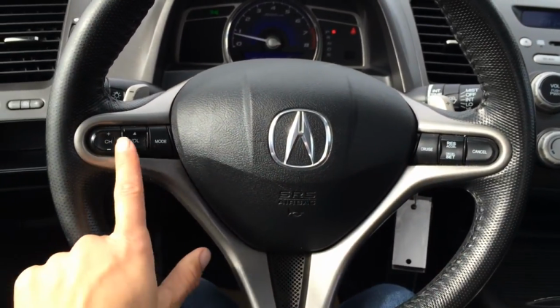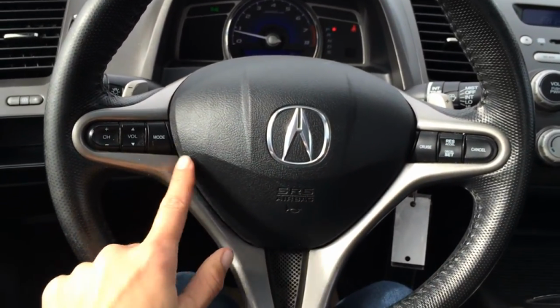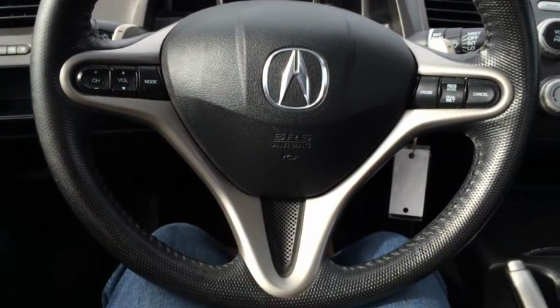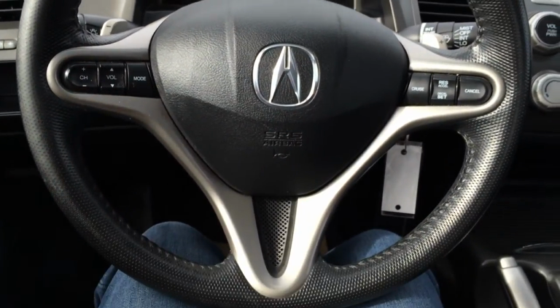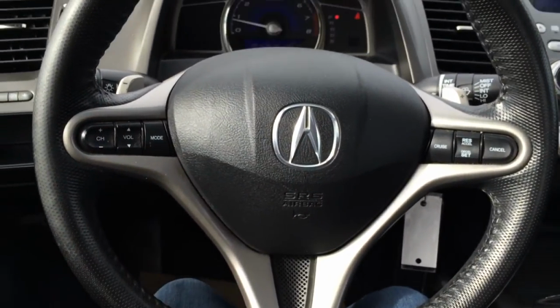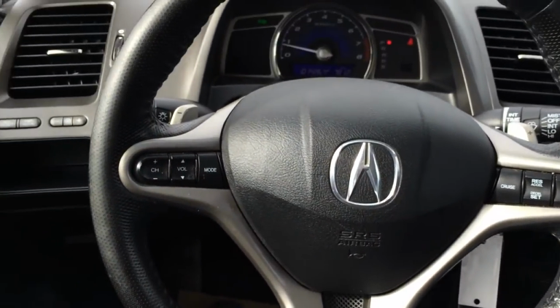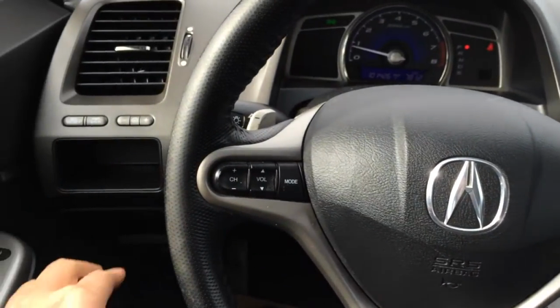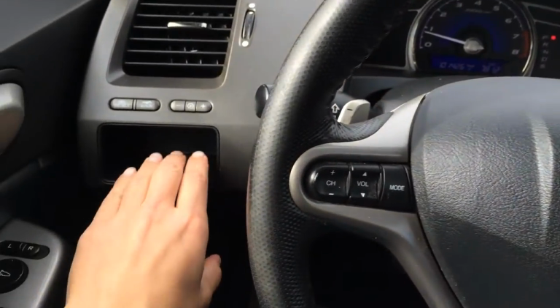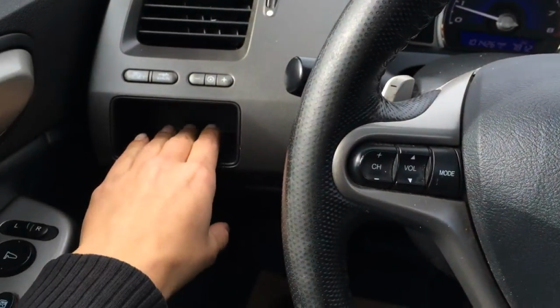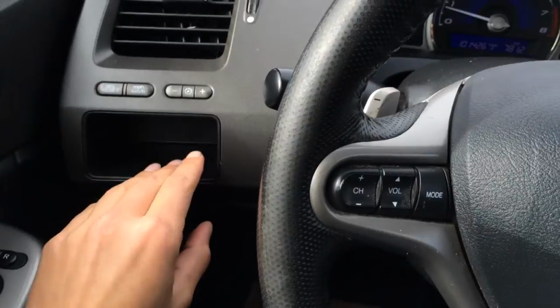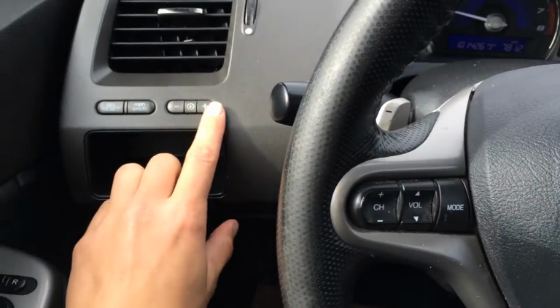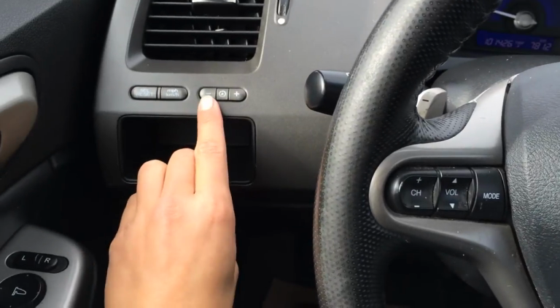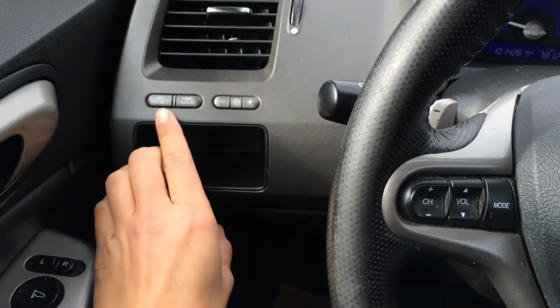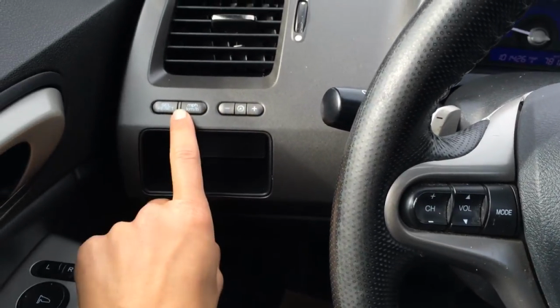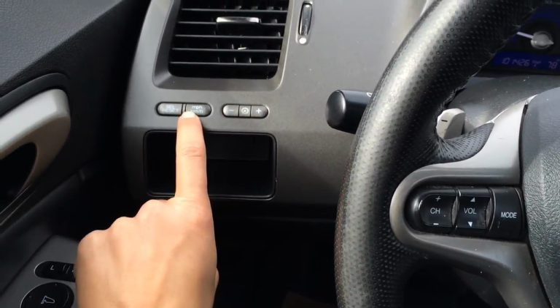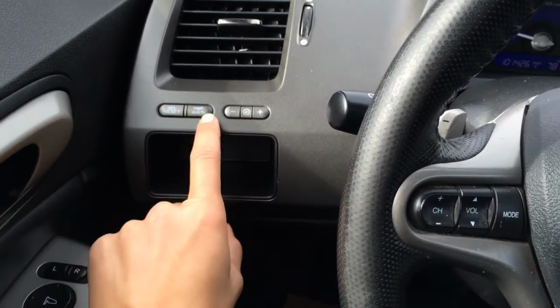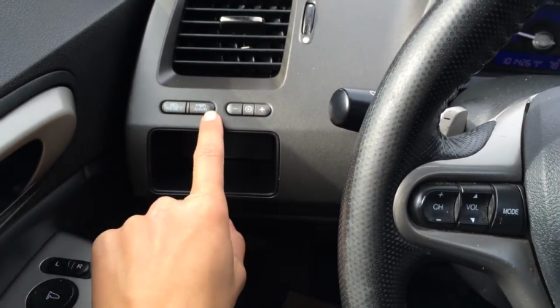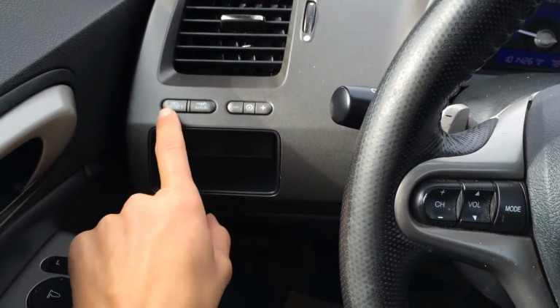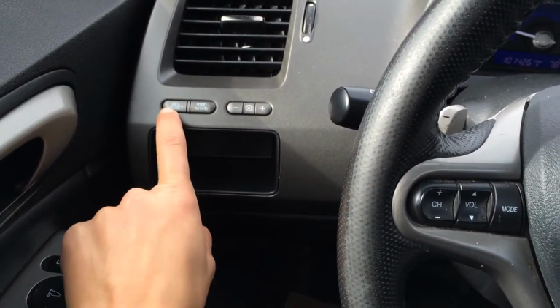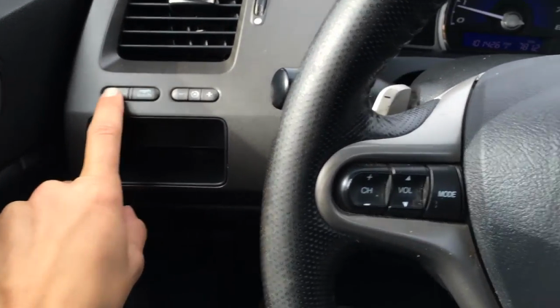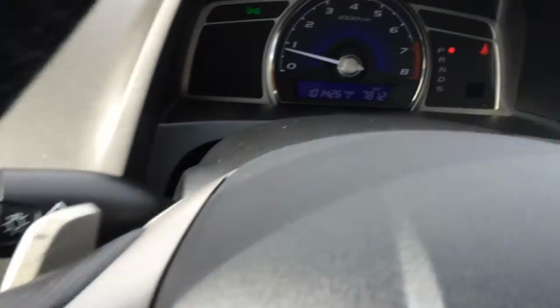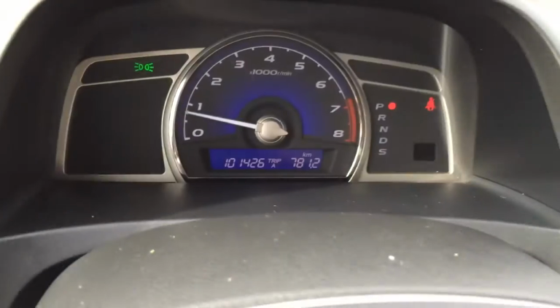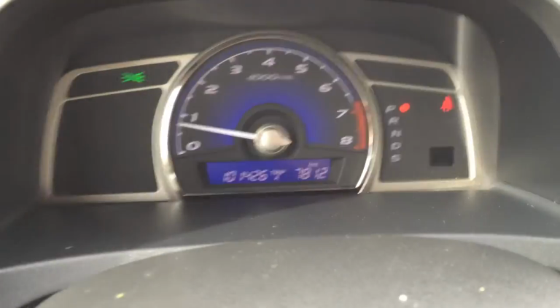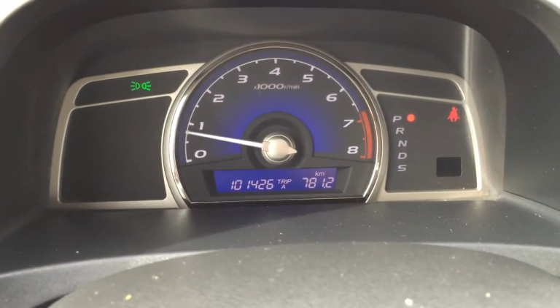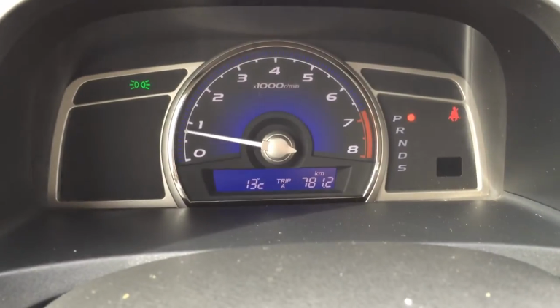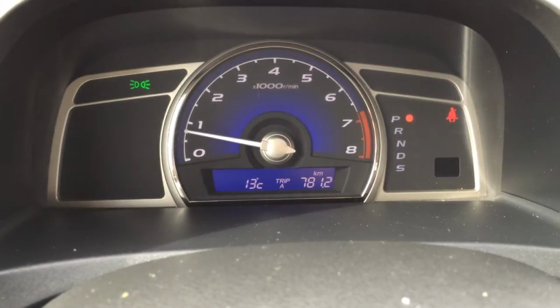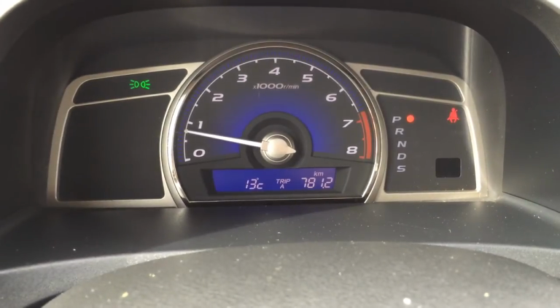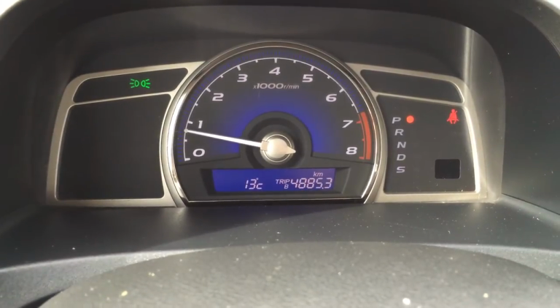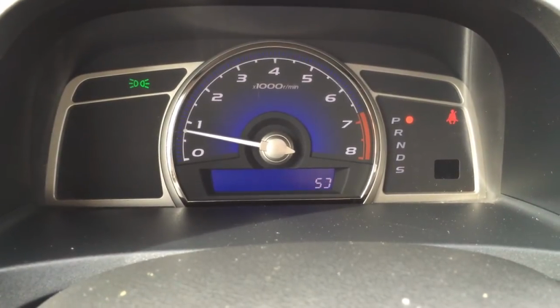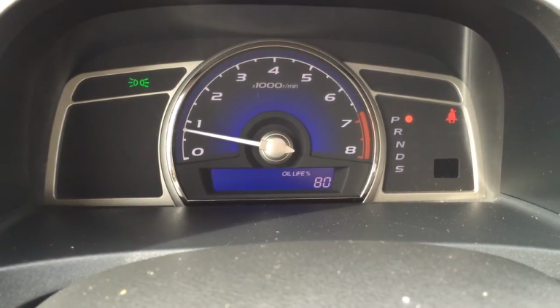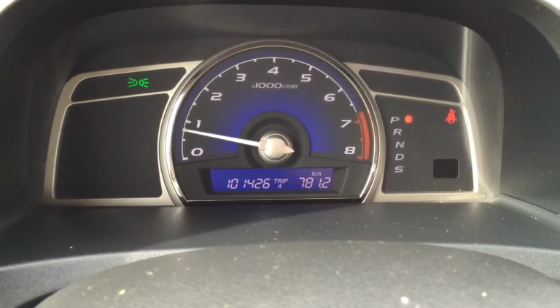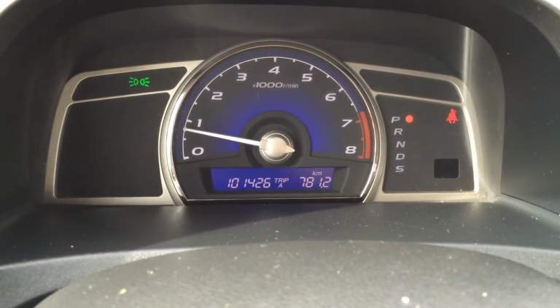Audio controls on the steering wheel. There's a cubby hole, dashboard lighting, and then miles per hour and kilometers per hour display, along with select and reset for the odometer trip. Also have an outside temperature gauge and oil life indicator.